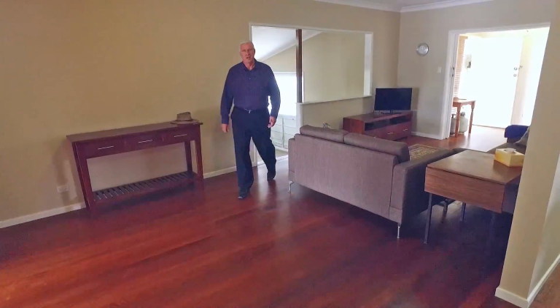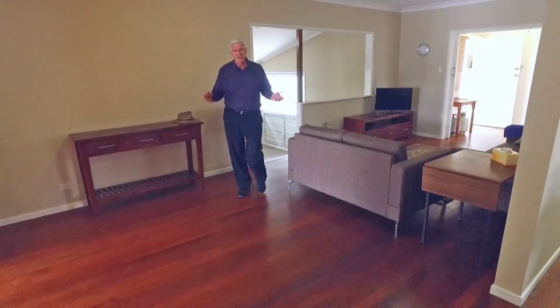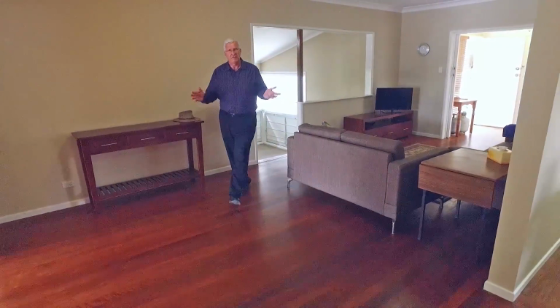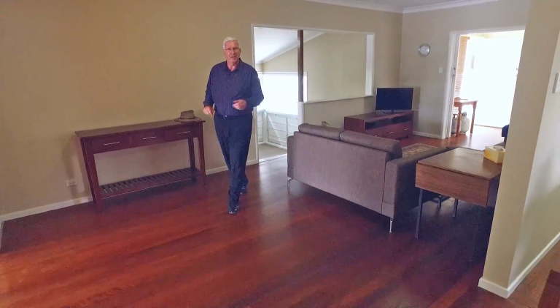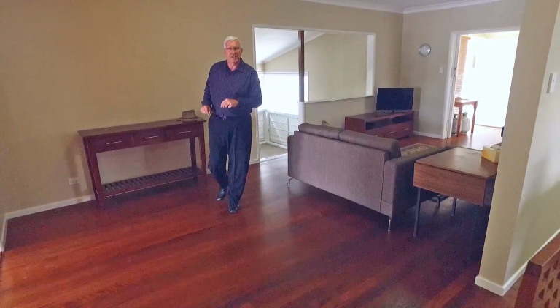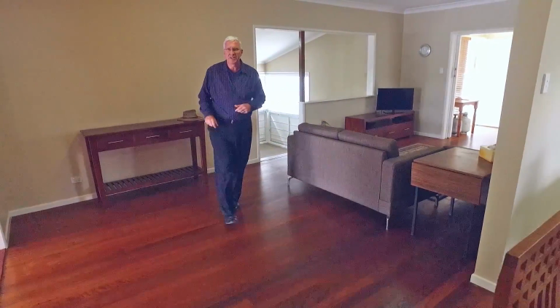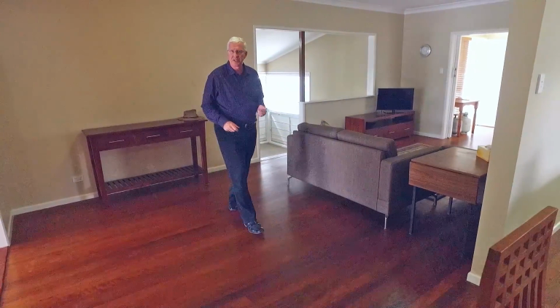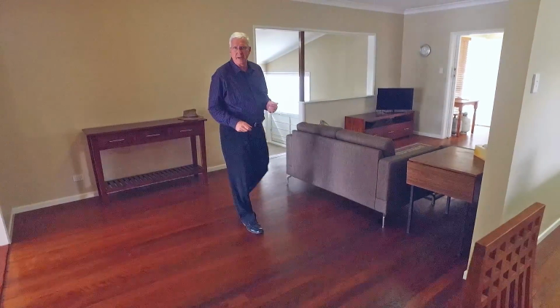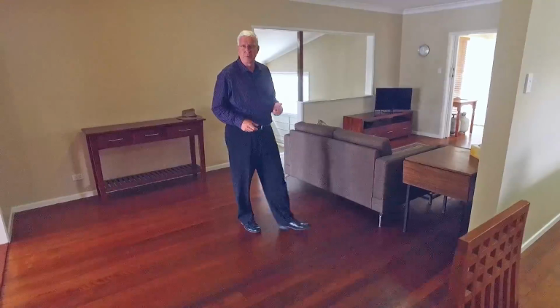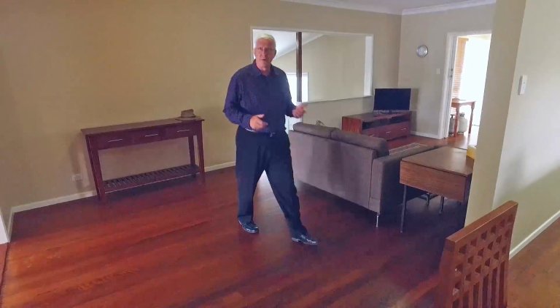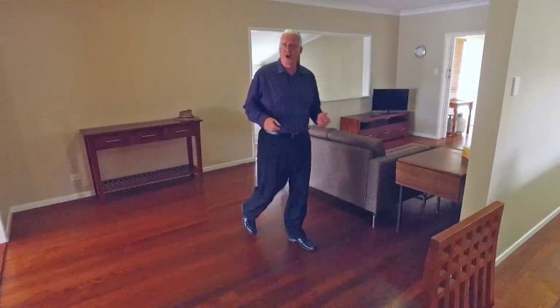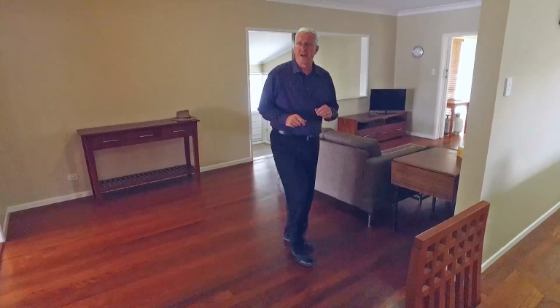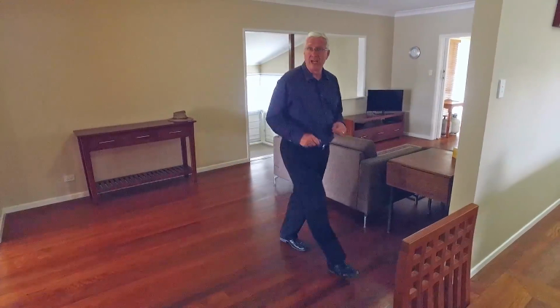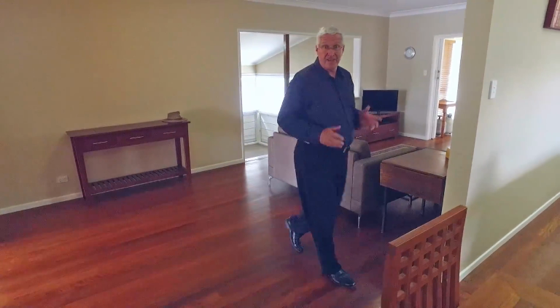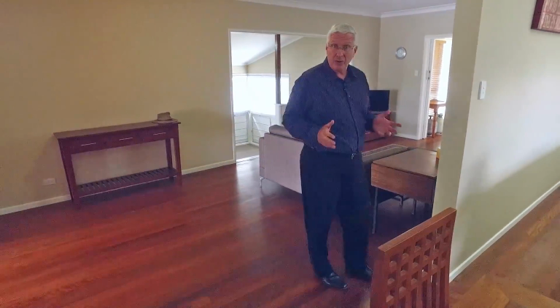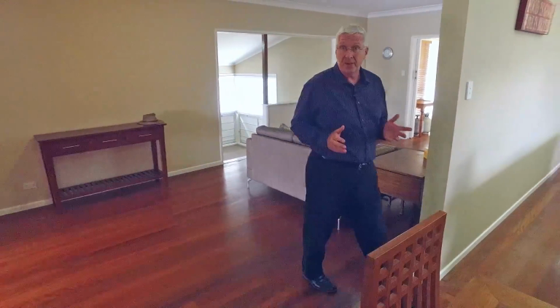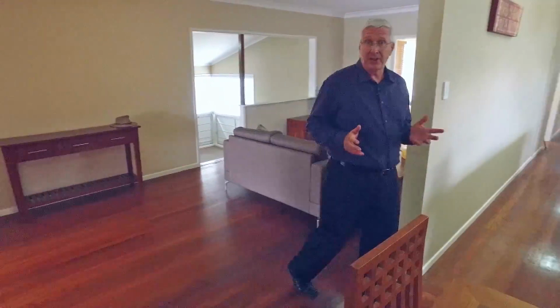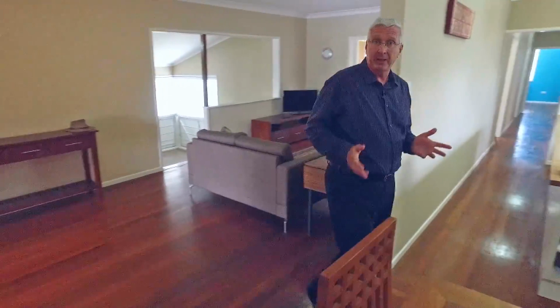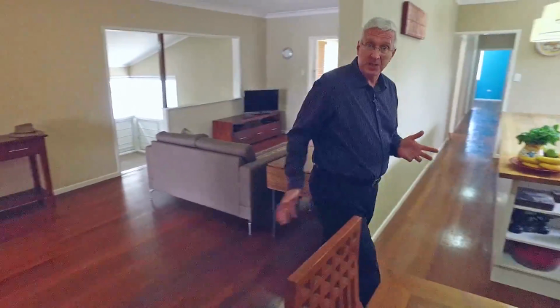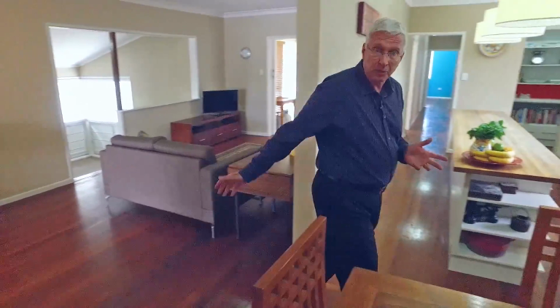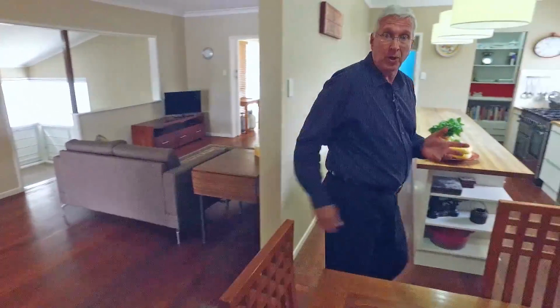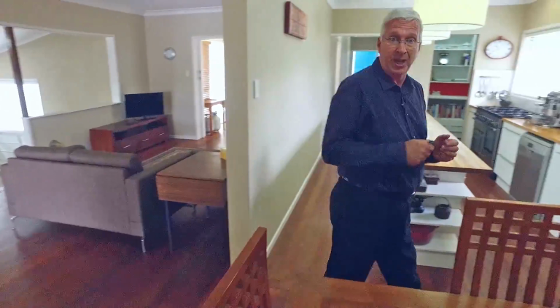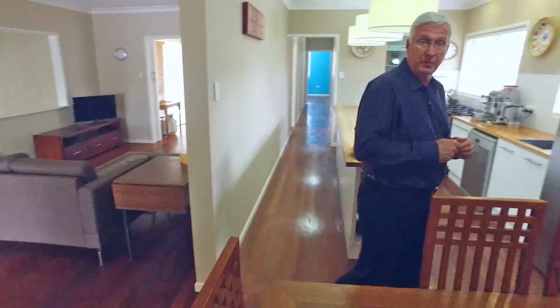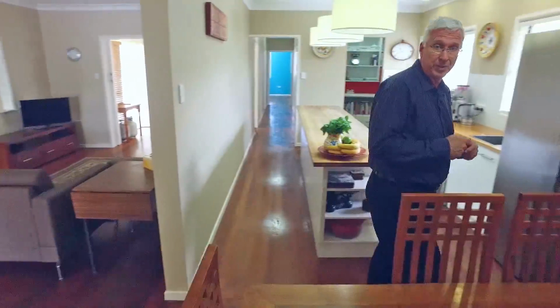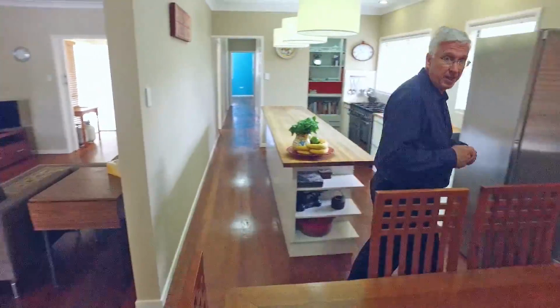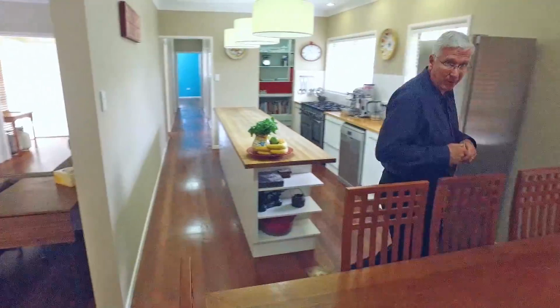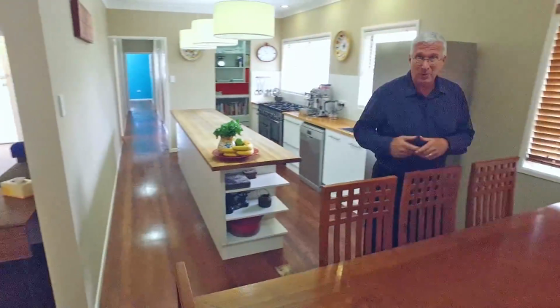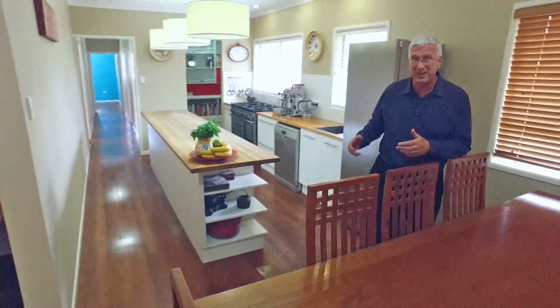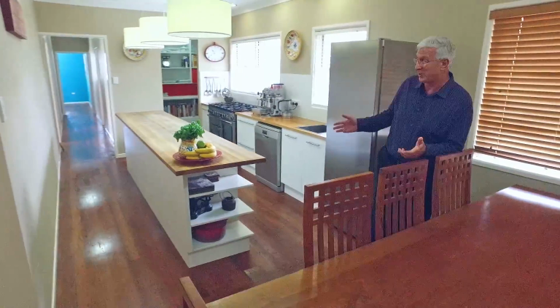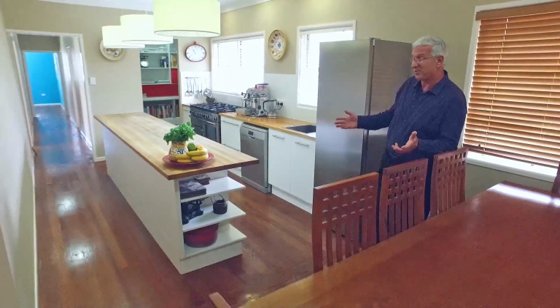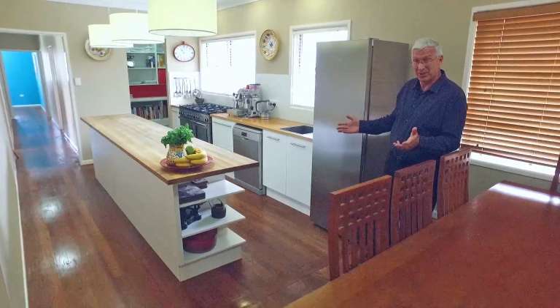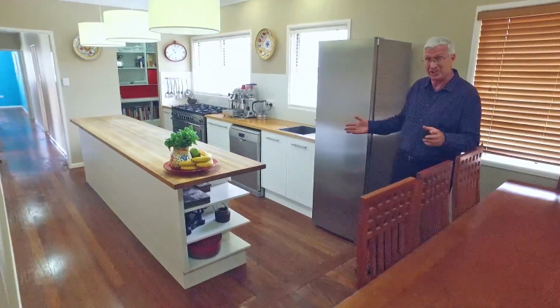I just love the feel of this home. It's seriously spacious with room for the whole family, and there's a great flow to the living areas with these beautiful polished hardwood floors. Plus, what about this awesome country-style kitchen?